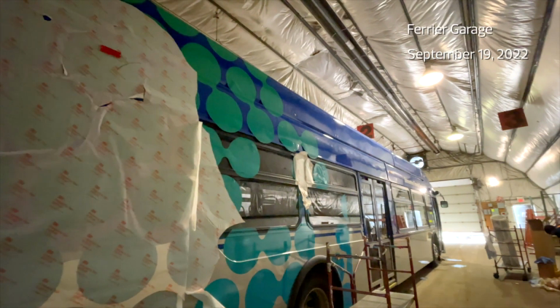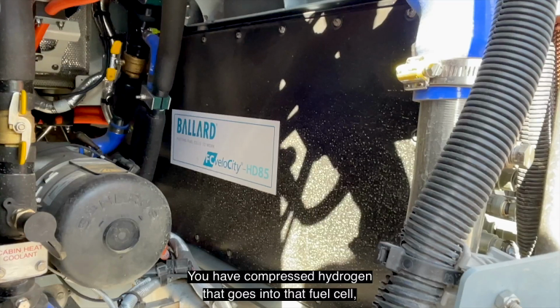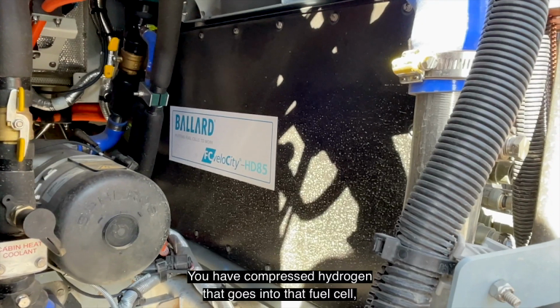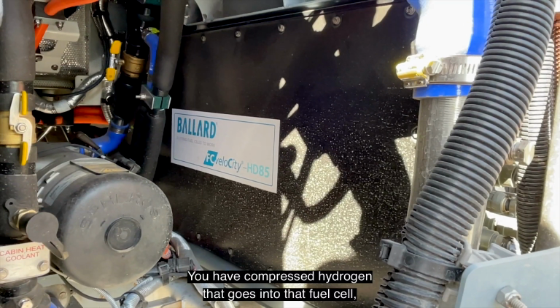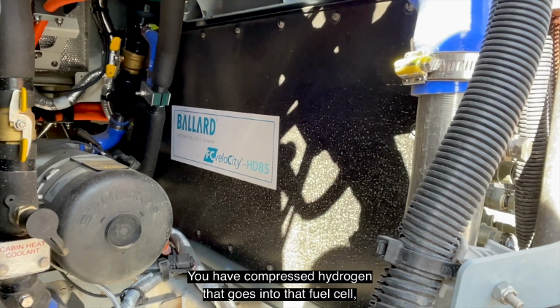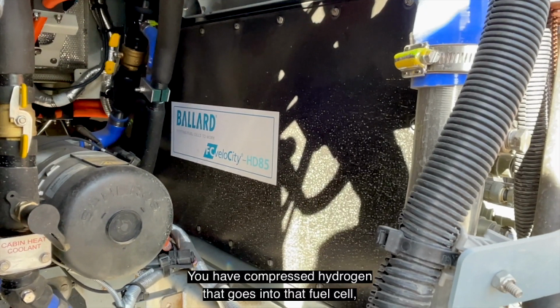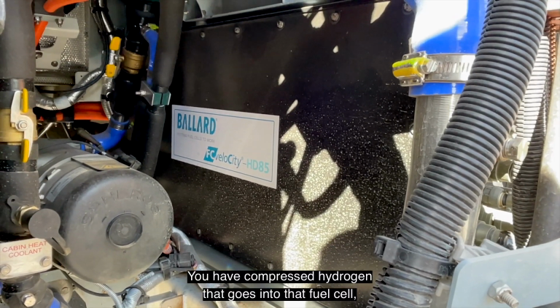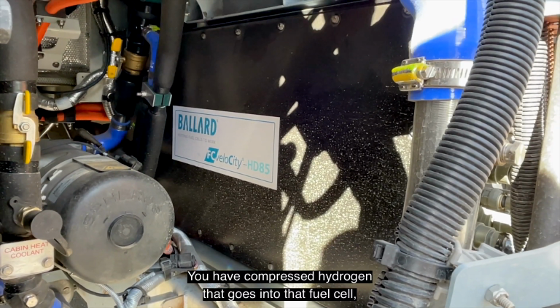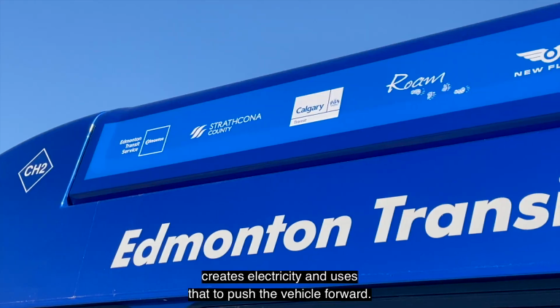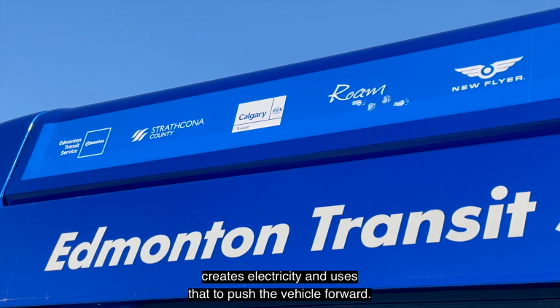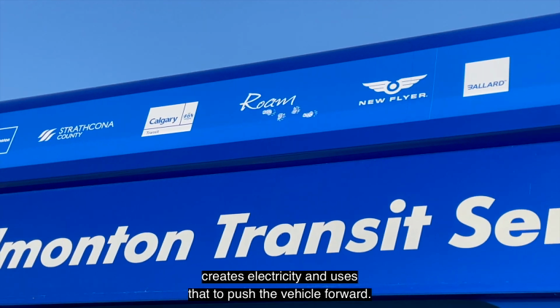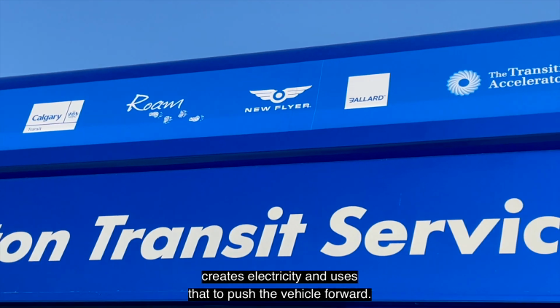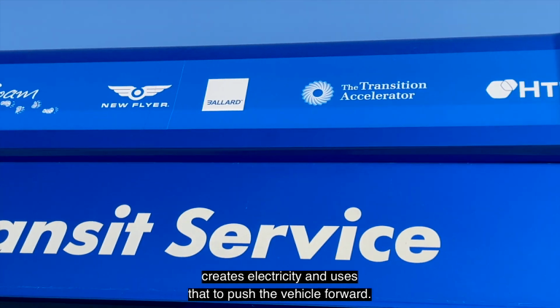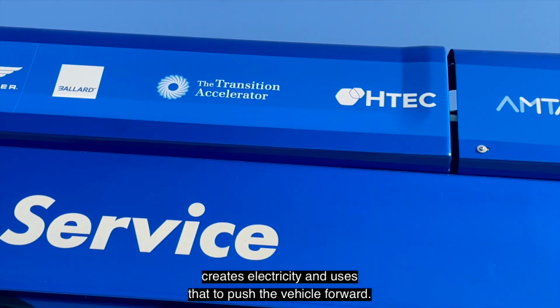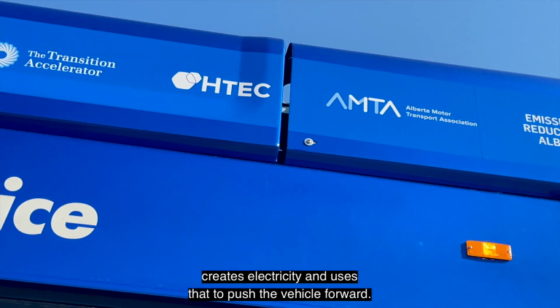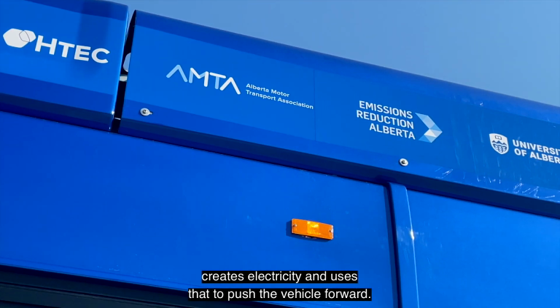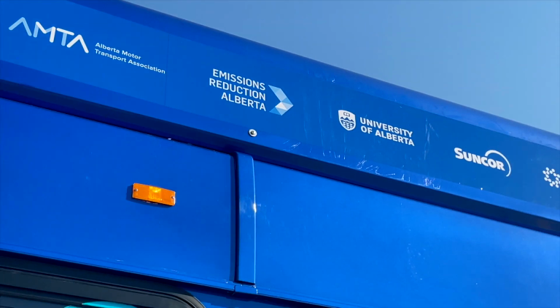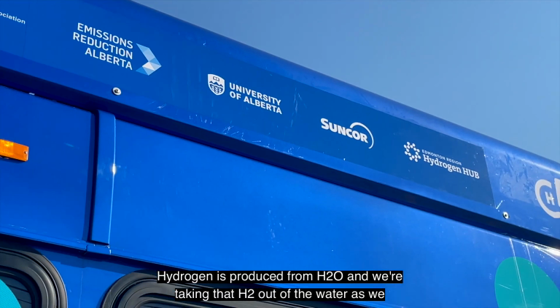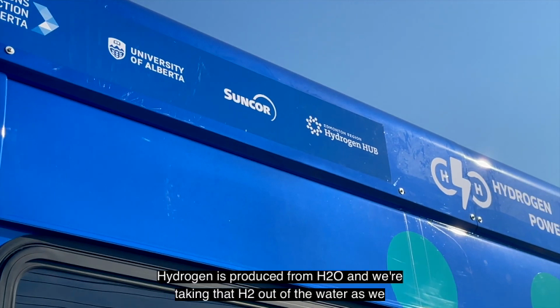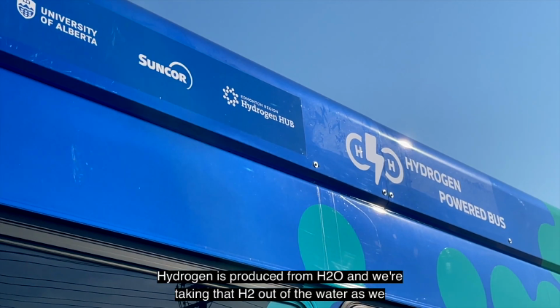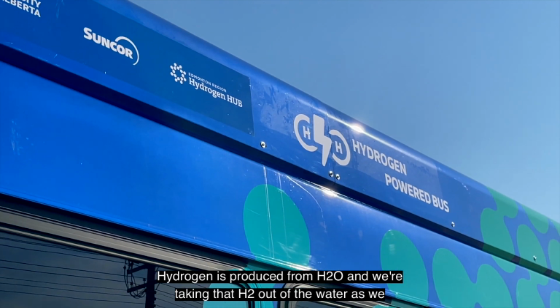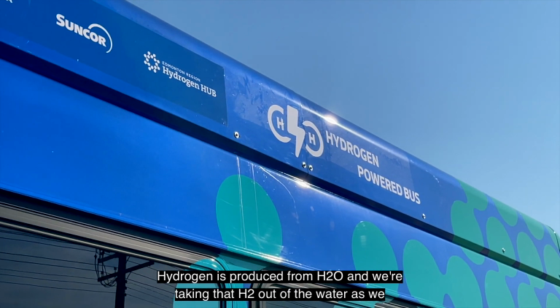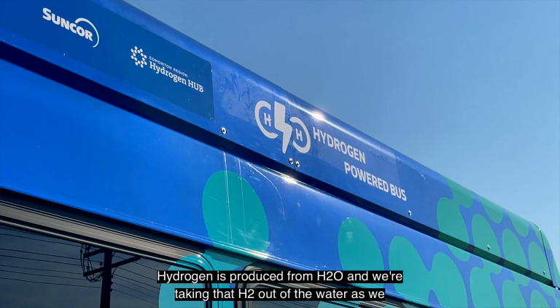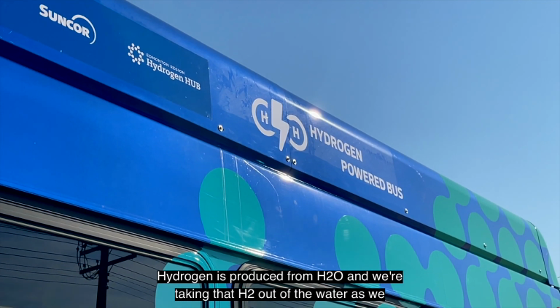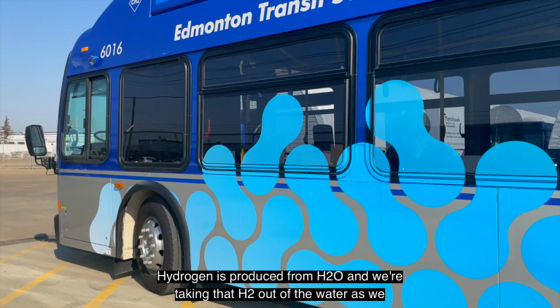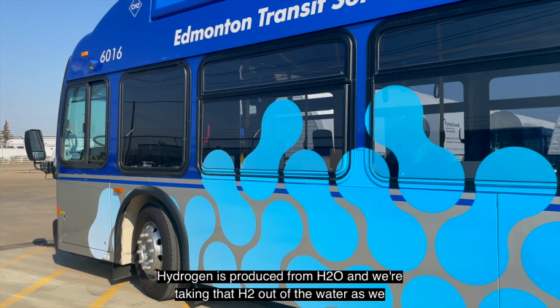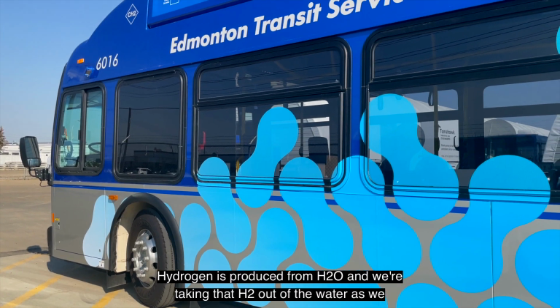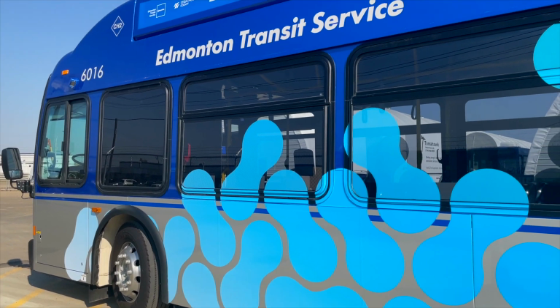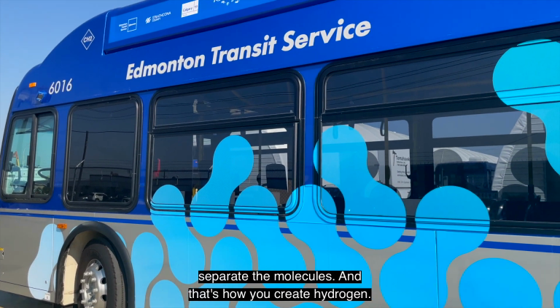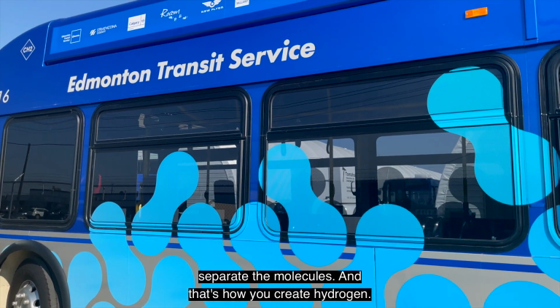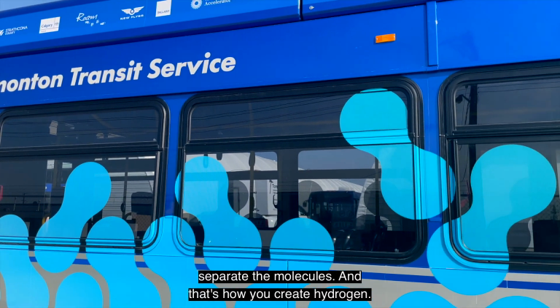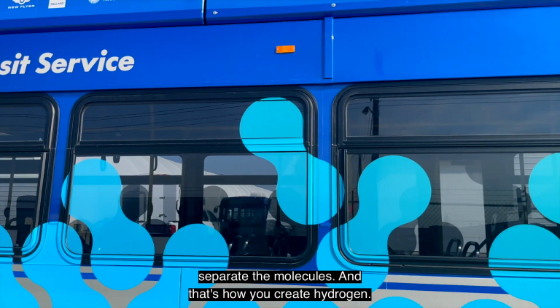We have compressed hydrogen that goes into that fuel cell, creates electricity, and uses that to push the vehicle forward. Hydrogen is produced from H2O — we're taking that H2O out of the water as we separate the molecules, and that's how you create hydrogen.